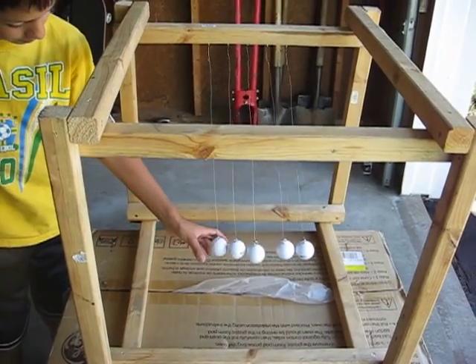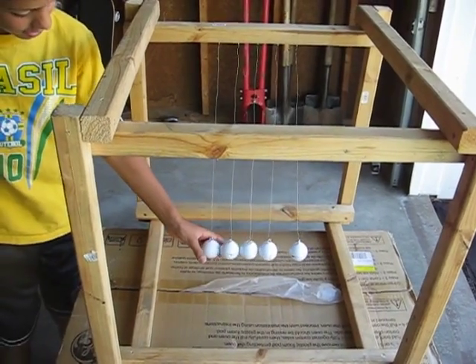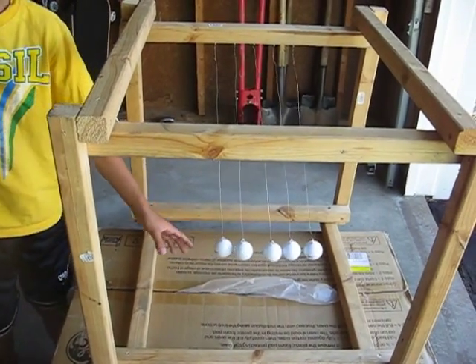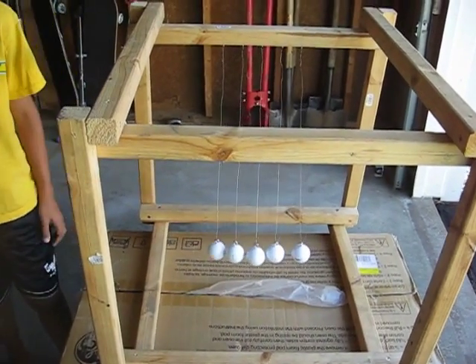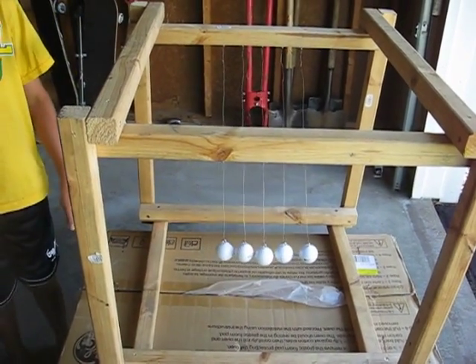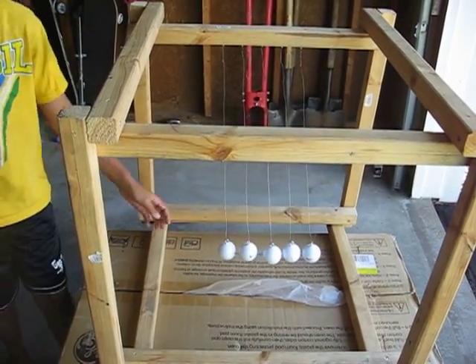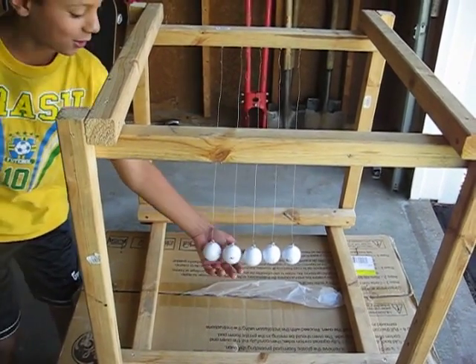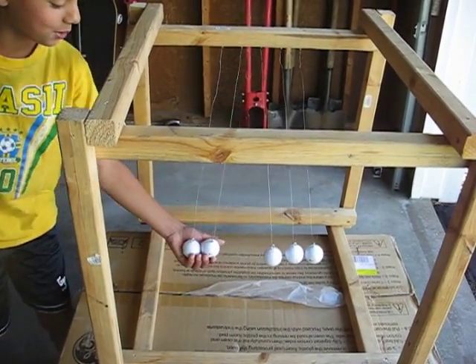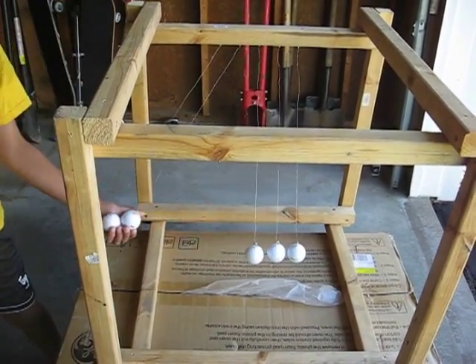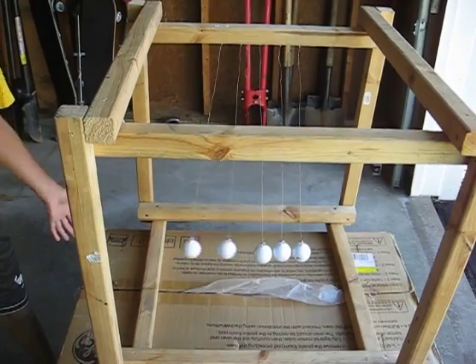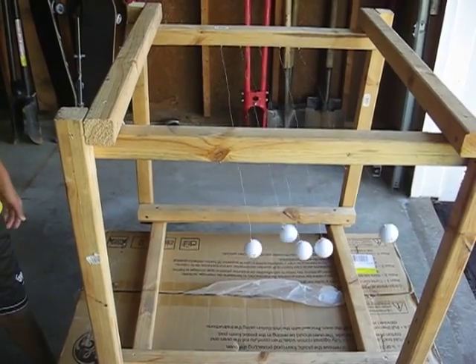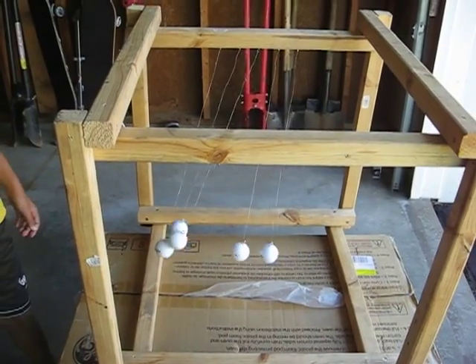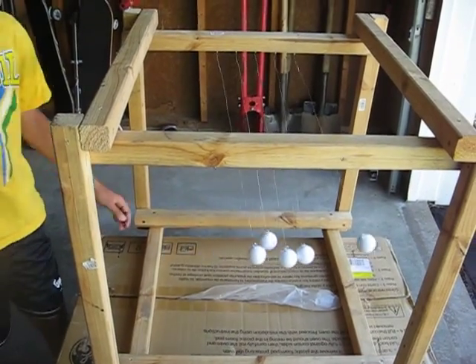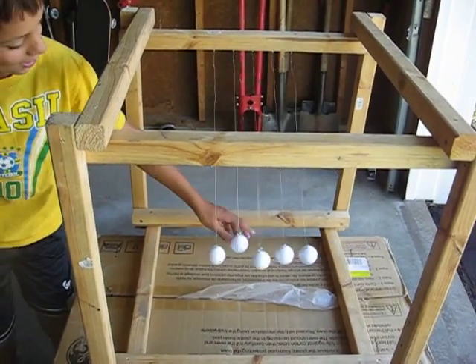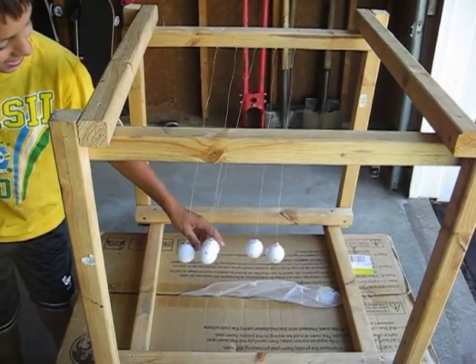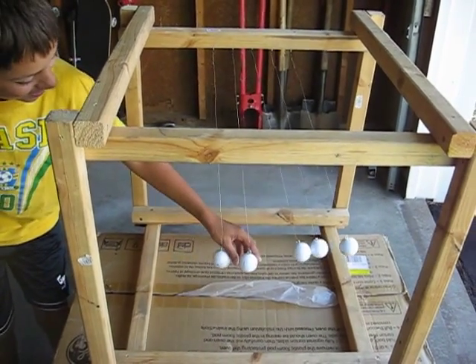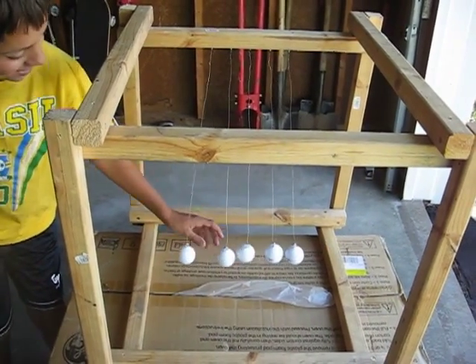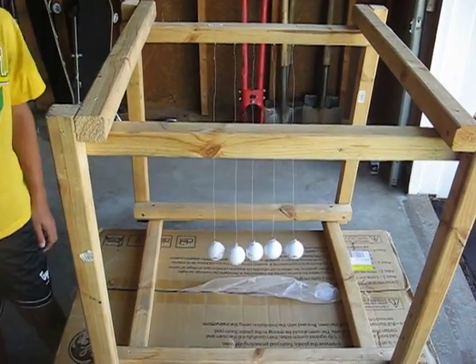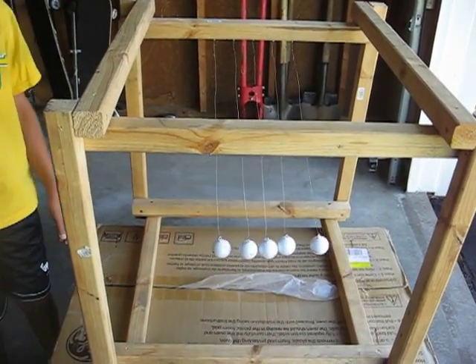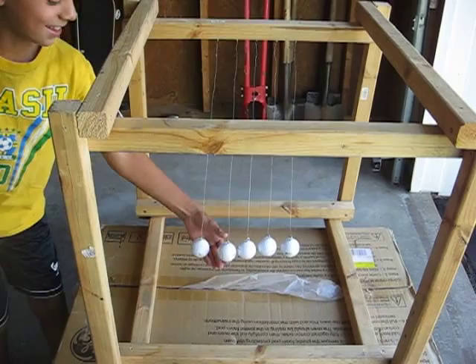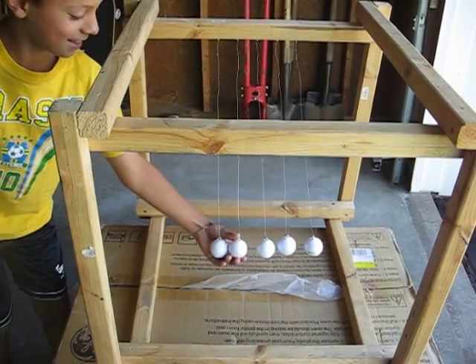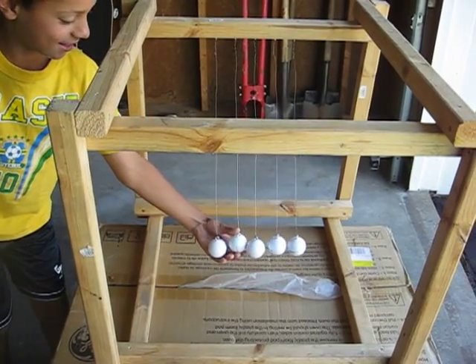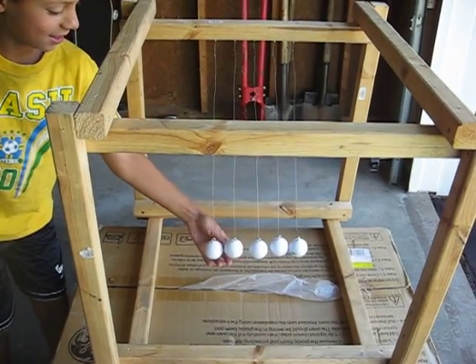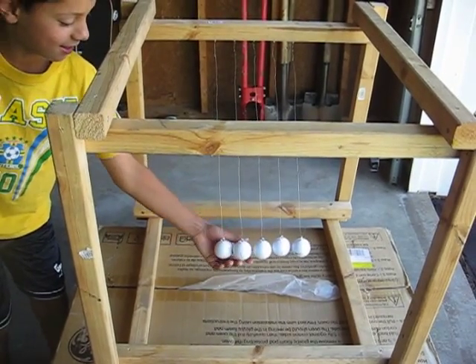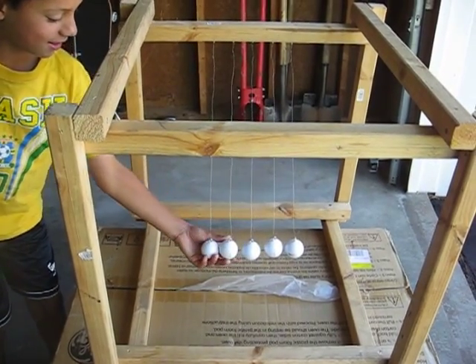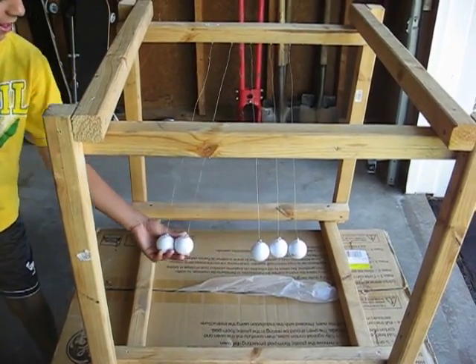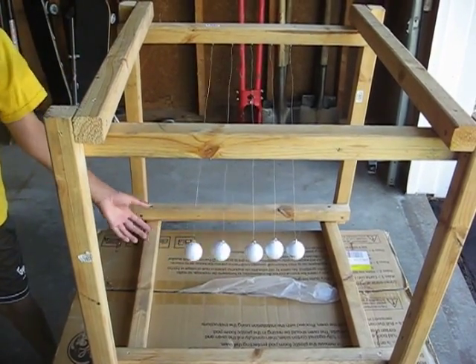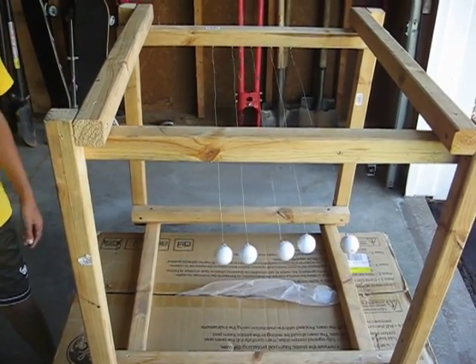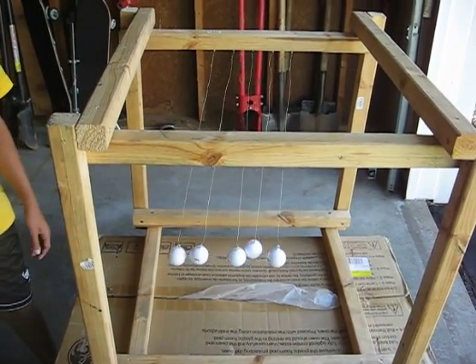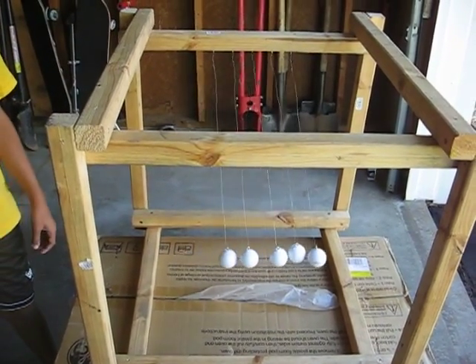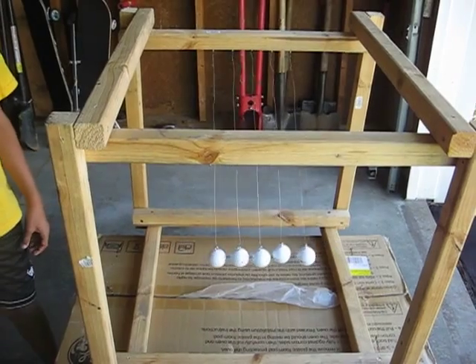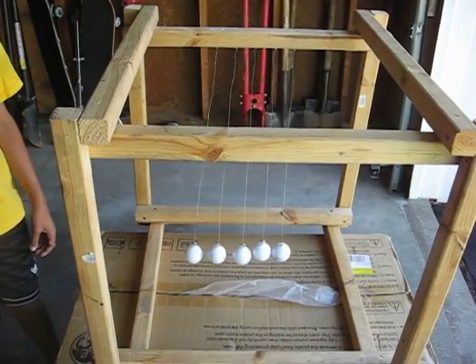How about two? If you pull two back? If you pull two back, it gets messed up too. If you pull back two, not too hard, will it work? Not quite. No.